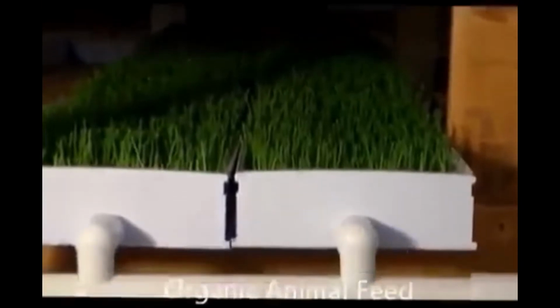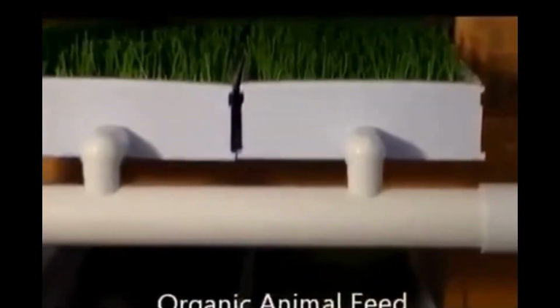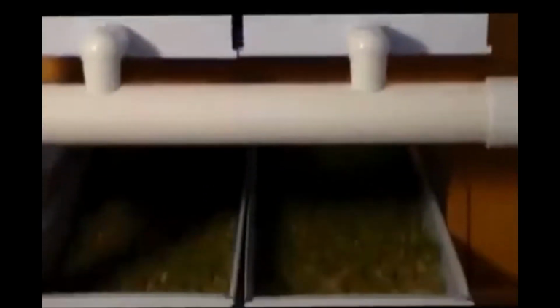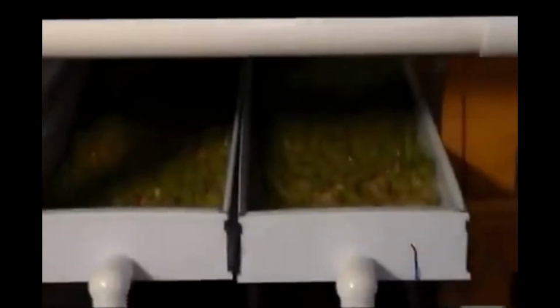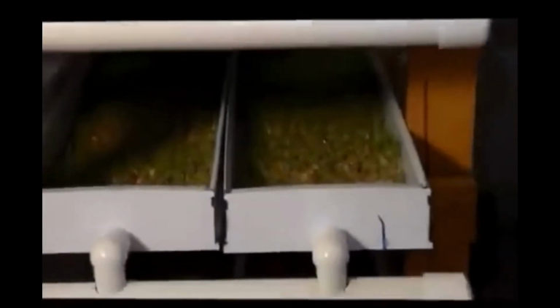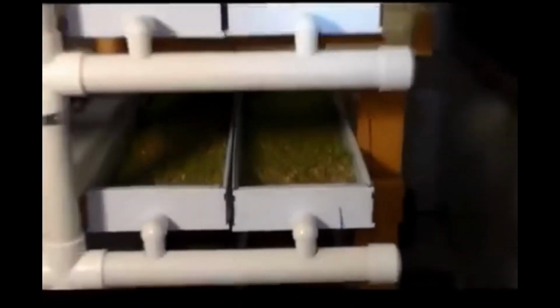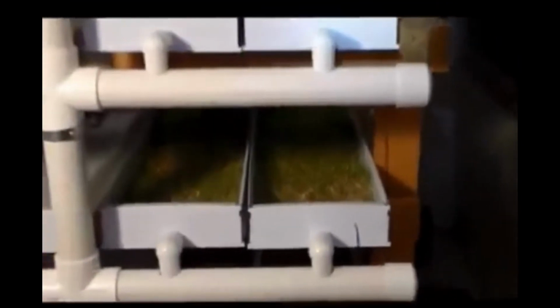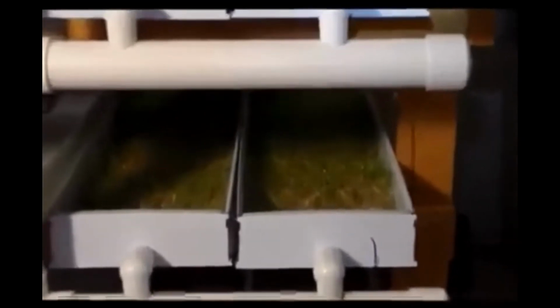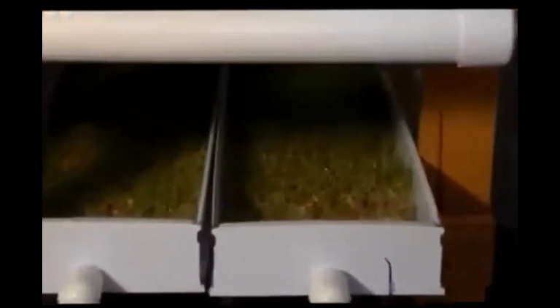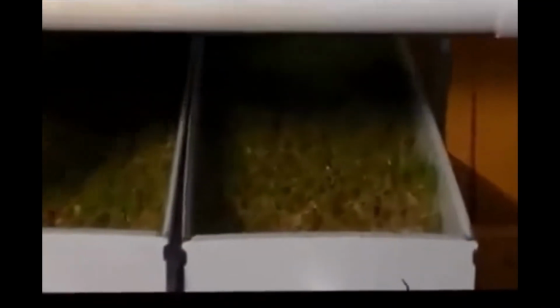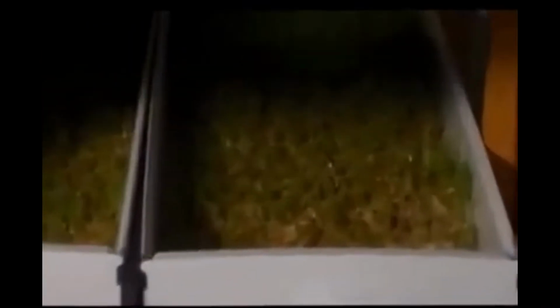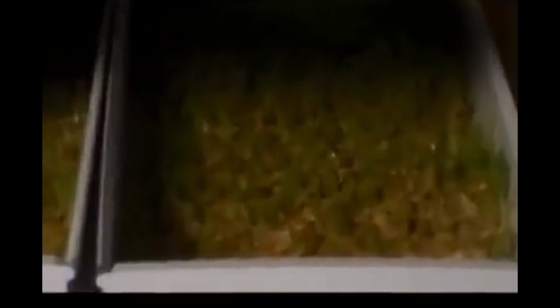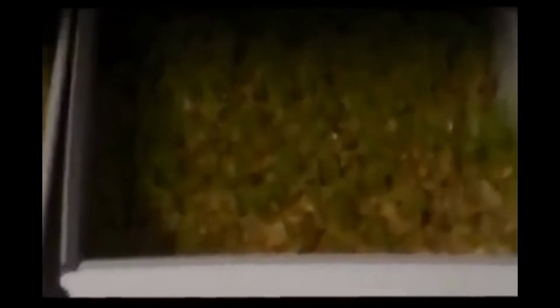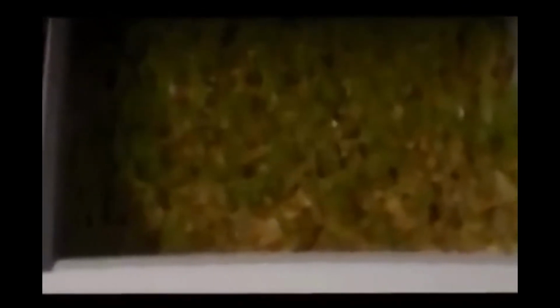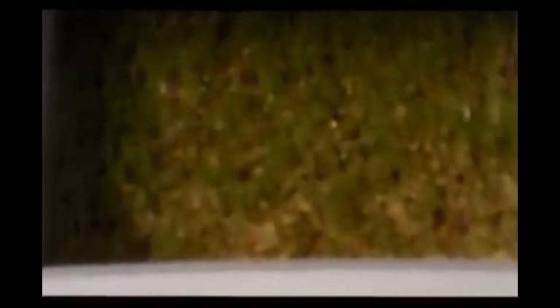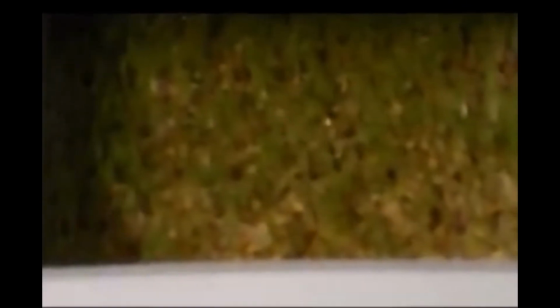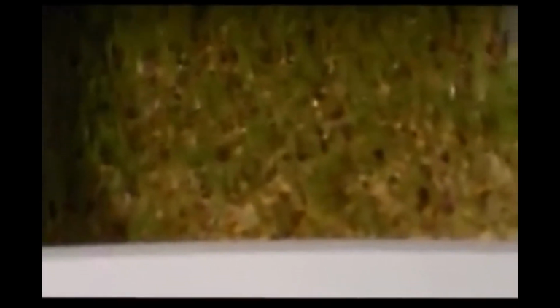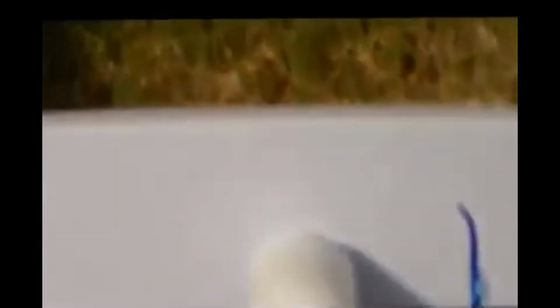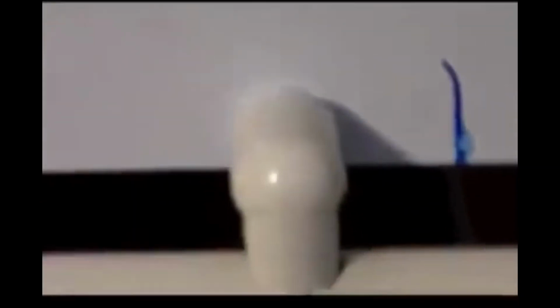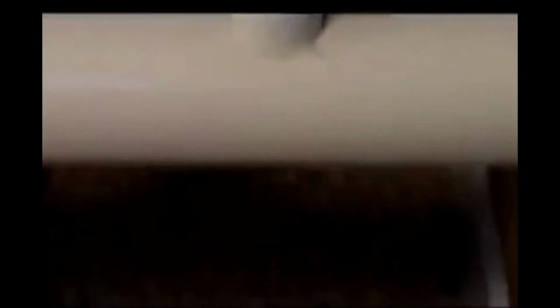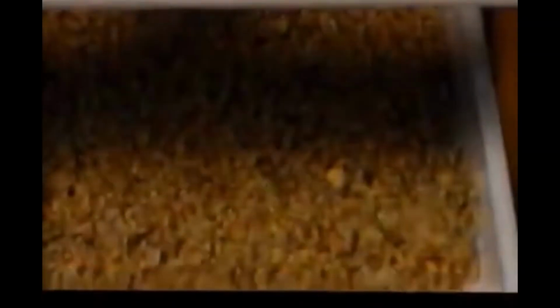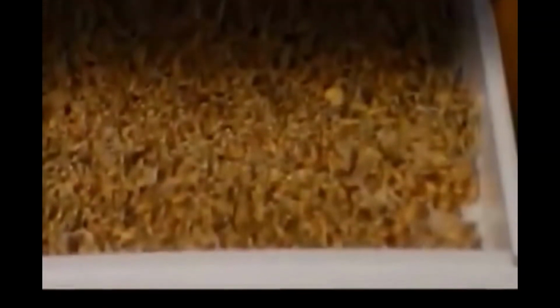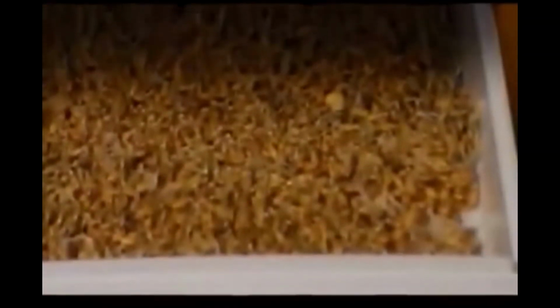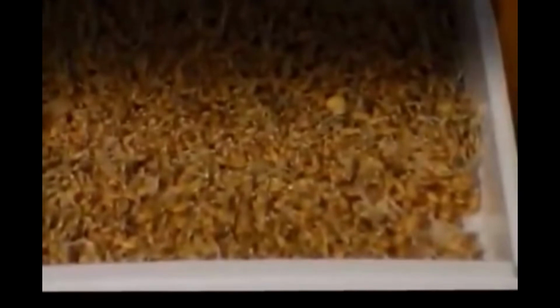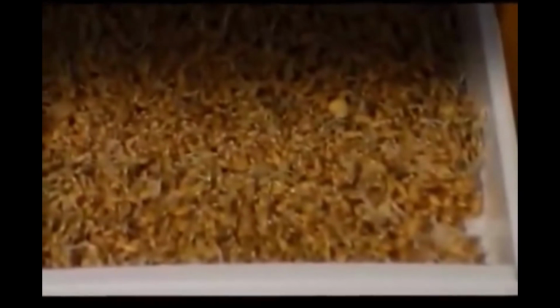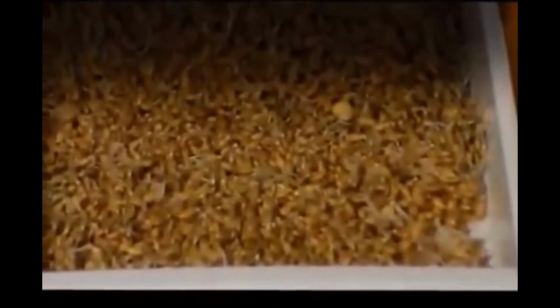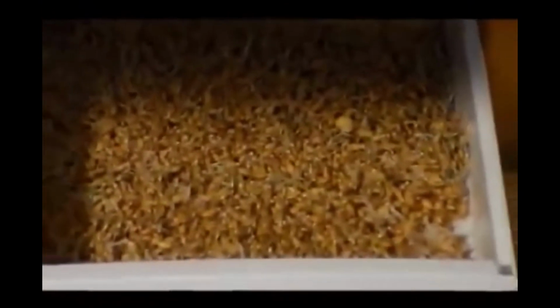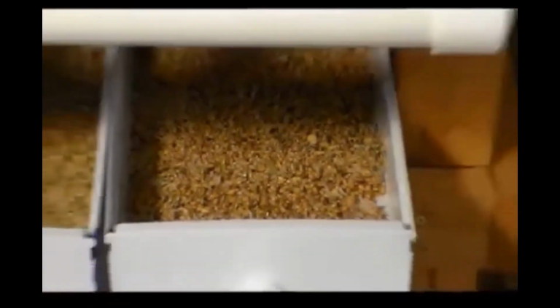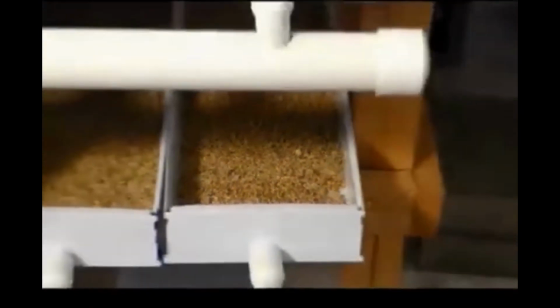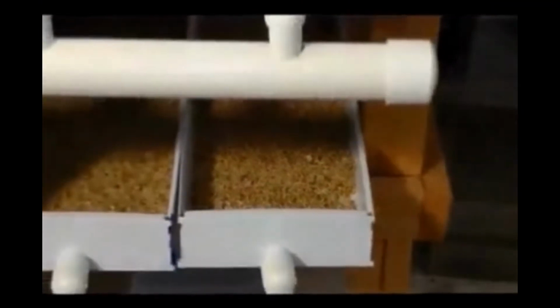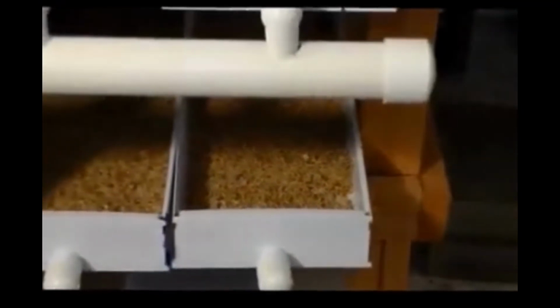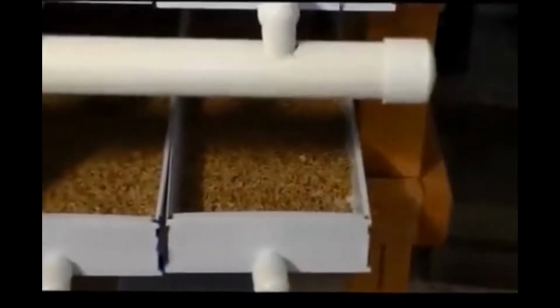This tray below it is about three days old. As you can see, they're already sprouting. And the tray below that is about two days old, and they're already sprouting as well.